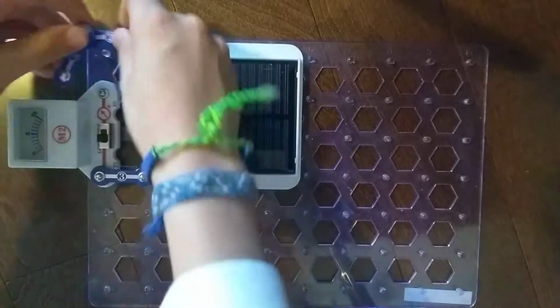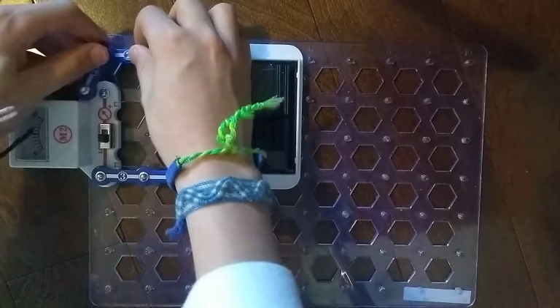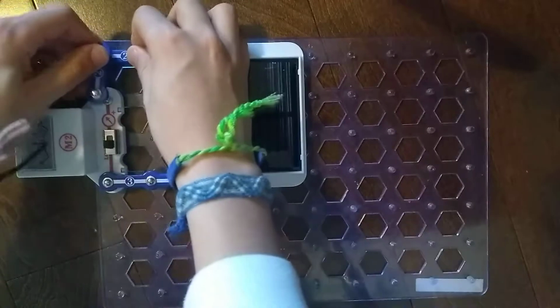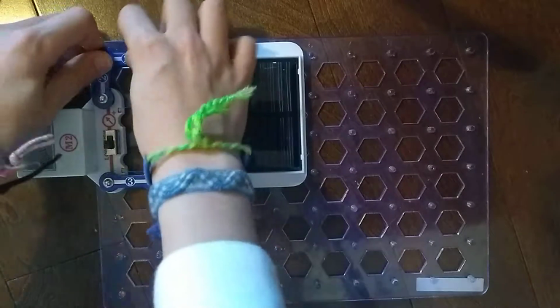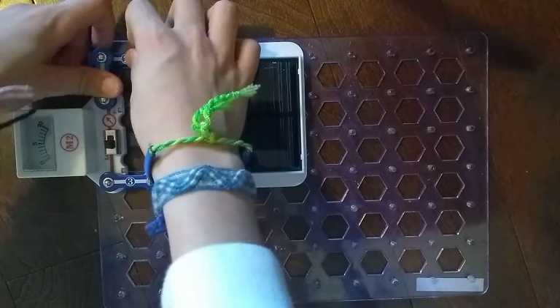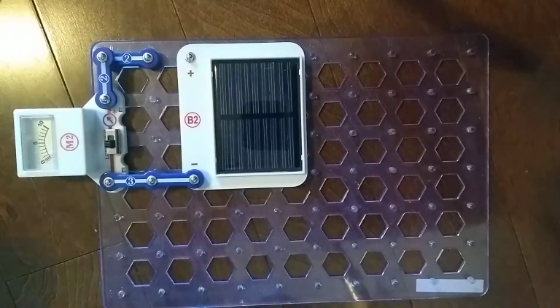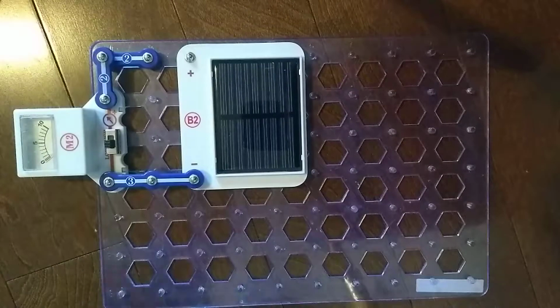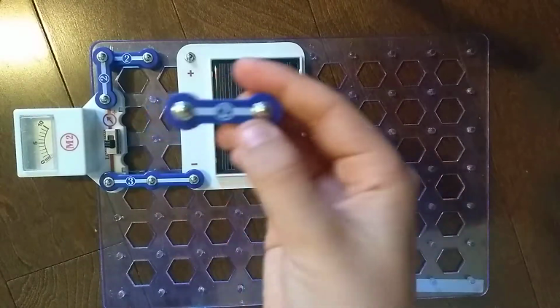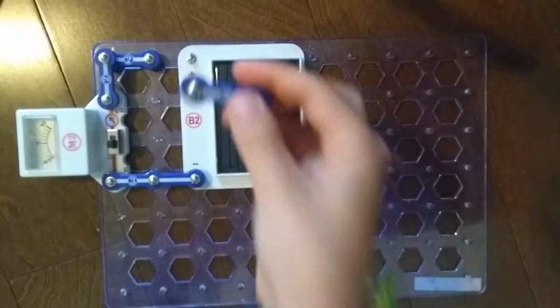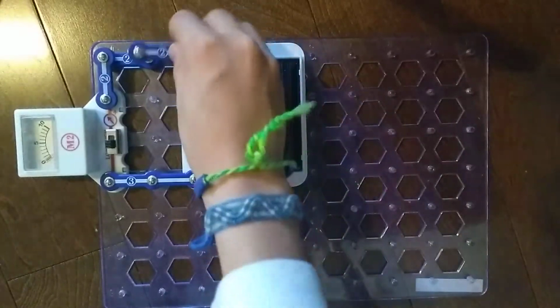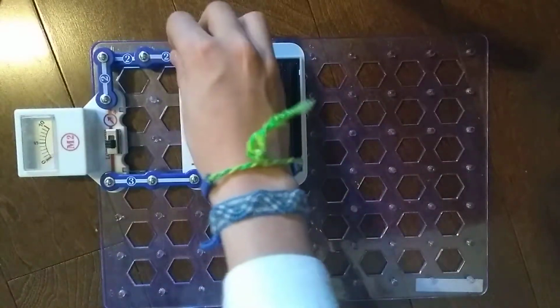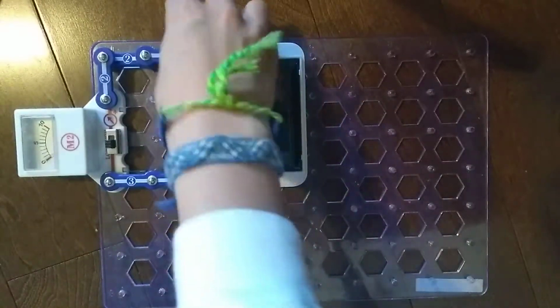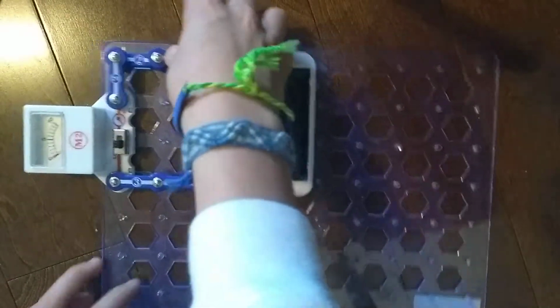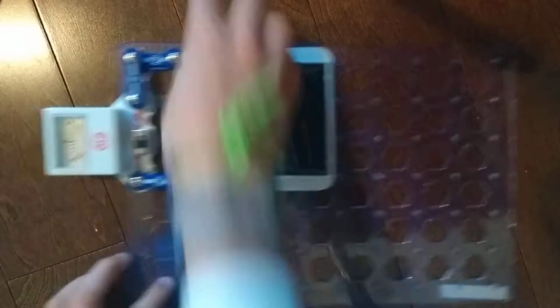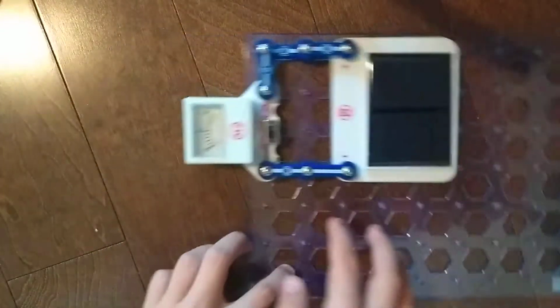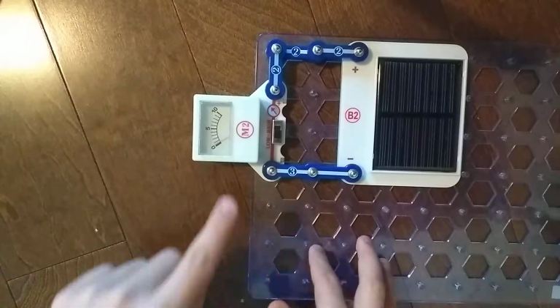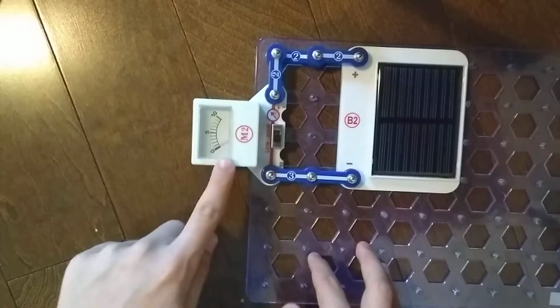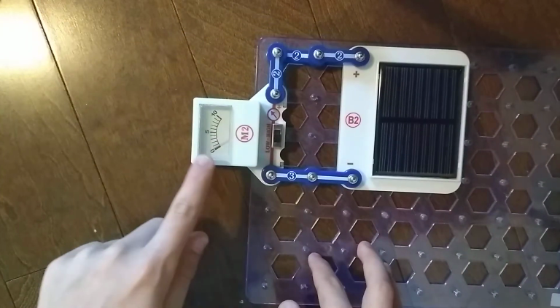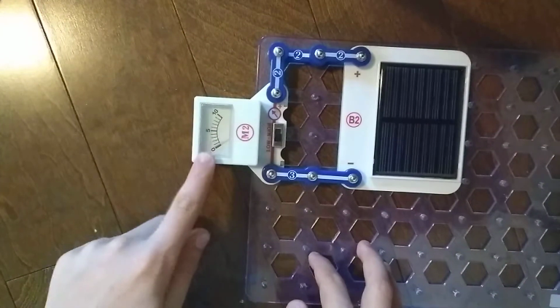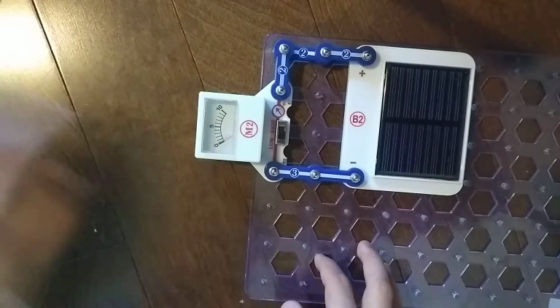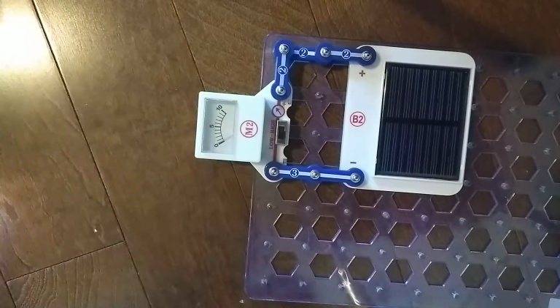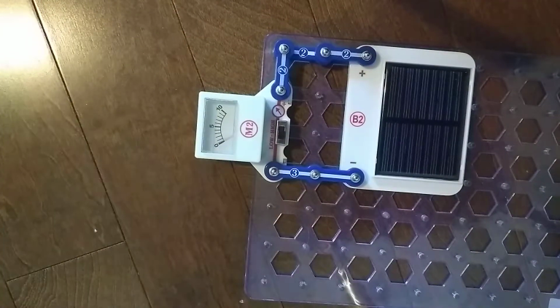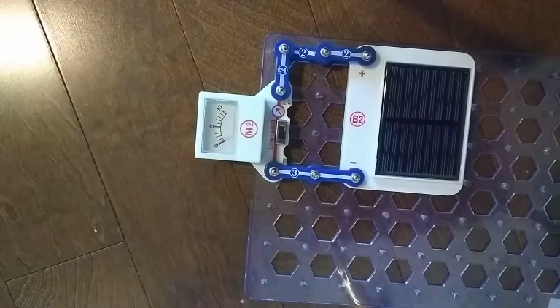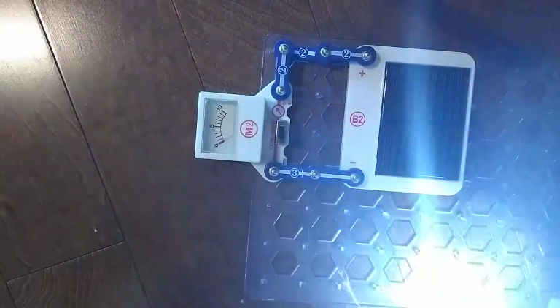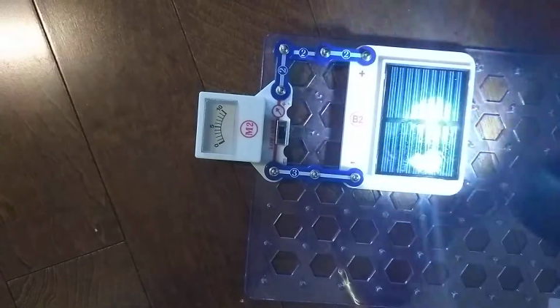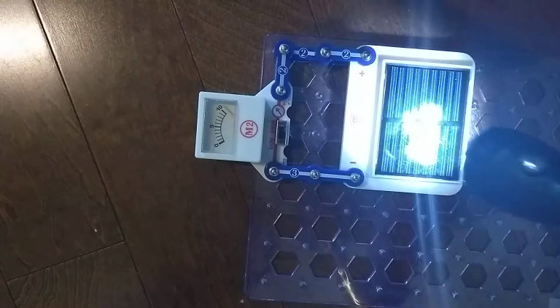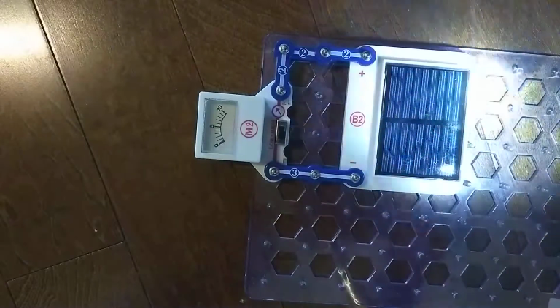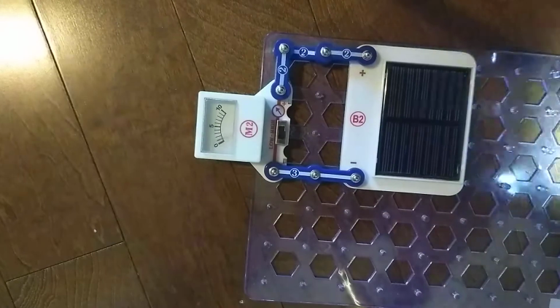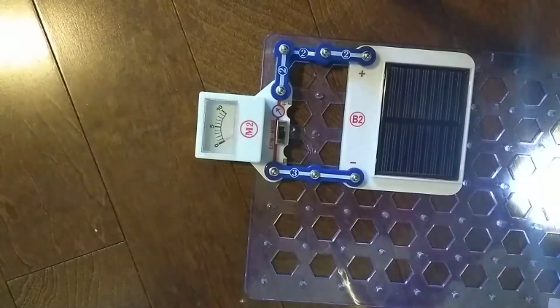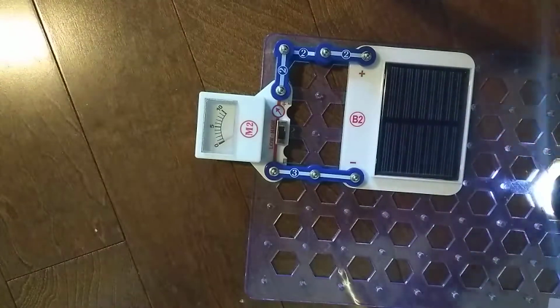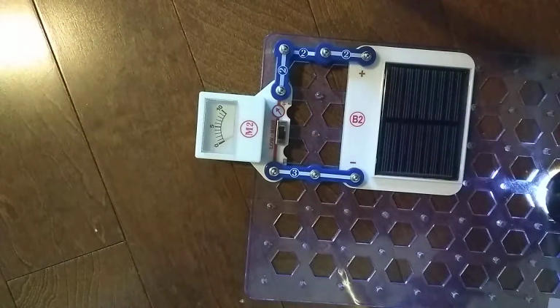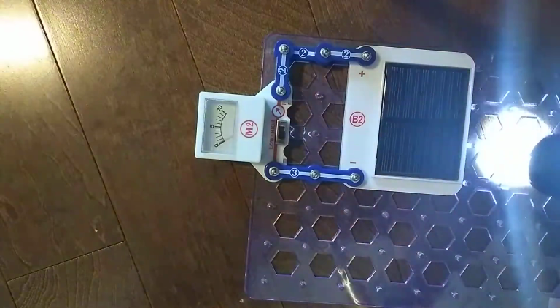Let's put these two snap wires right here. And this two snap wire will go right here. Now, pay attention to this M2 meter right here as I shine light on the B2 solar cell.